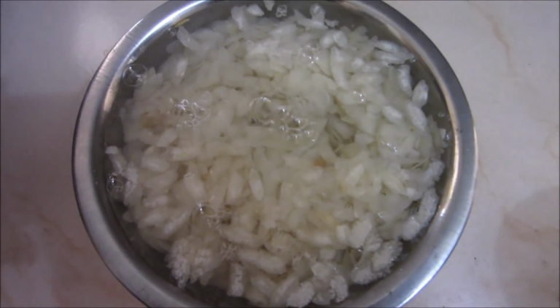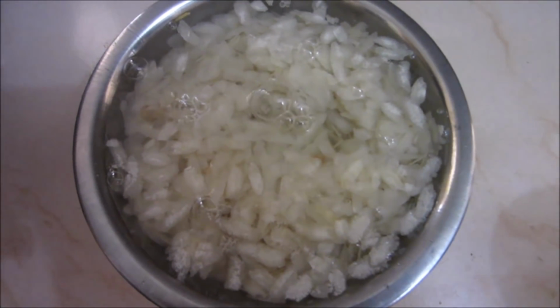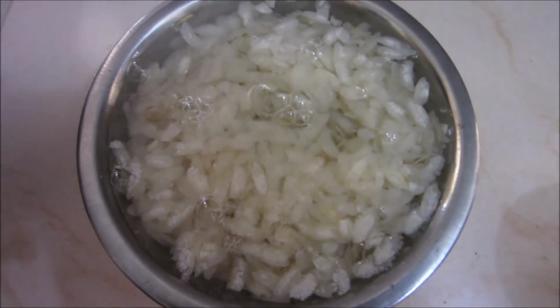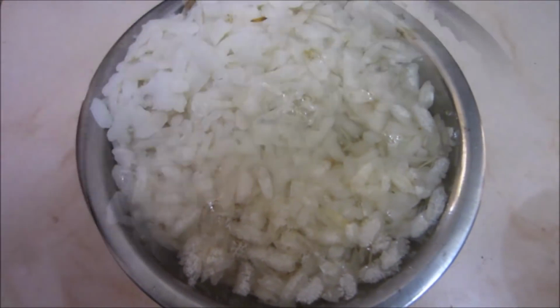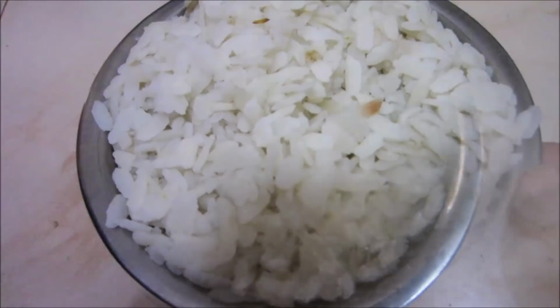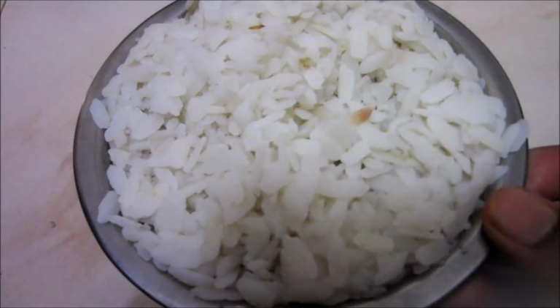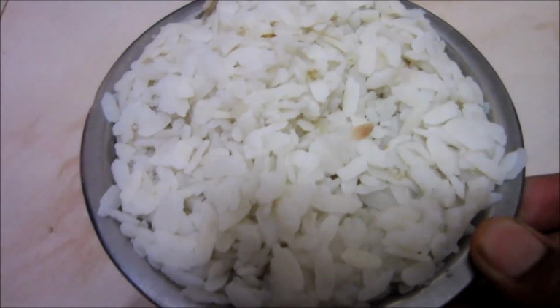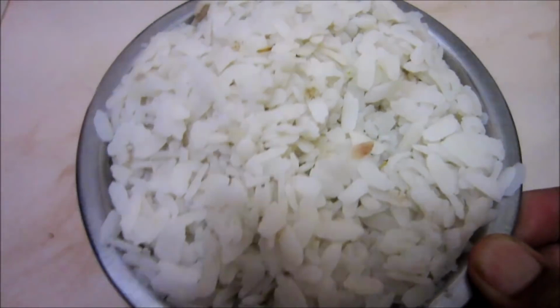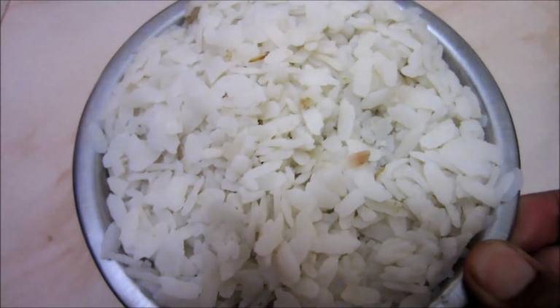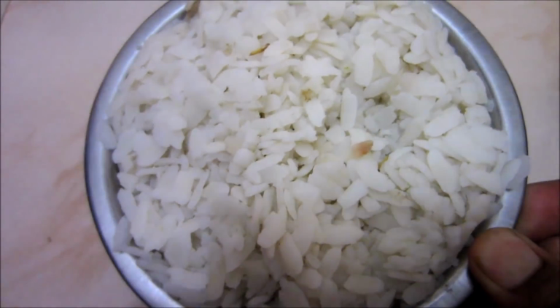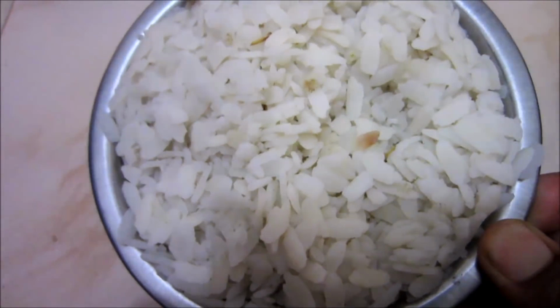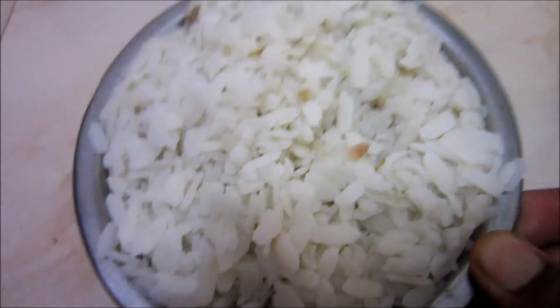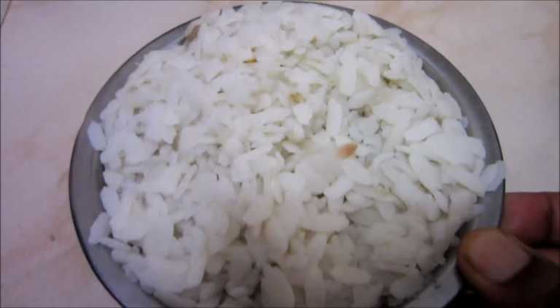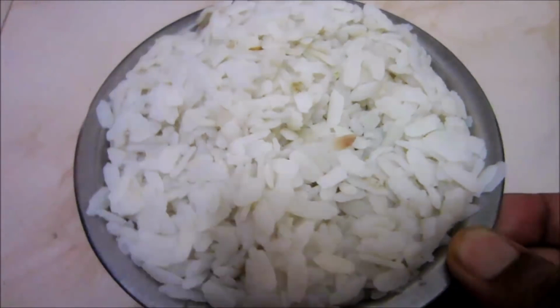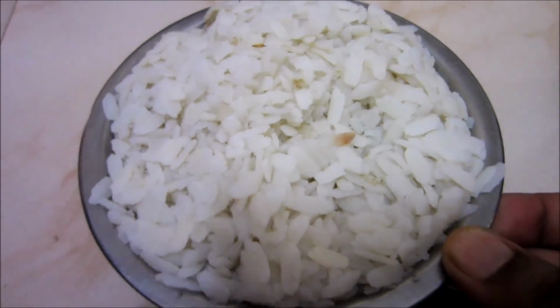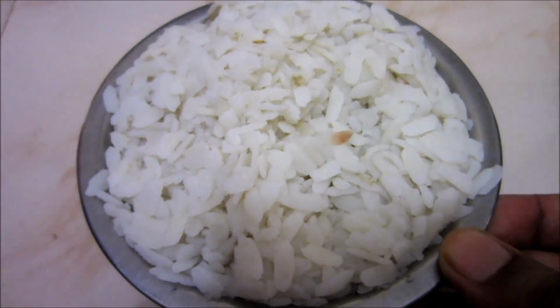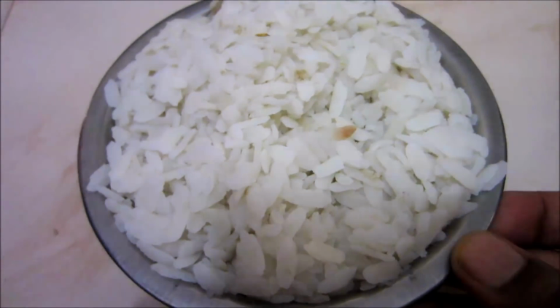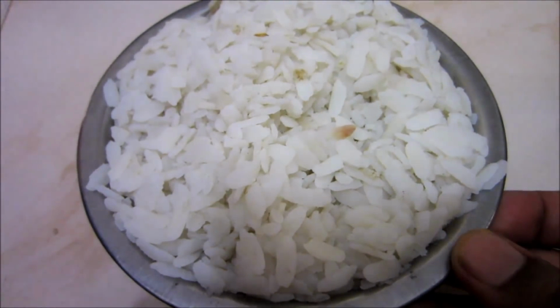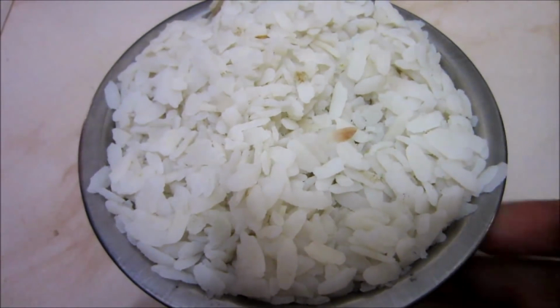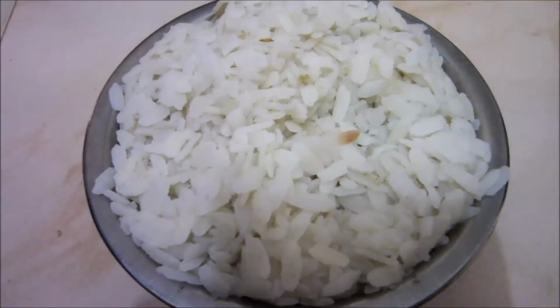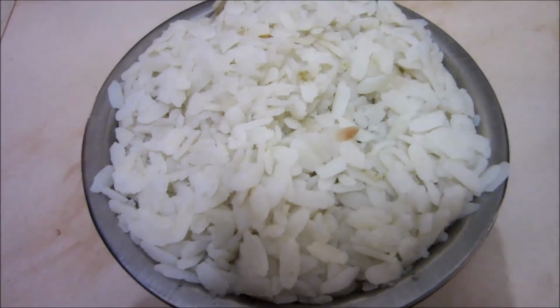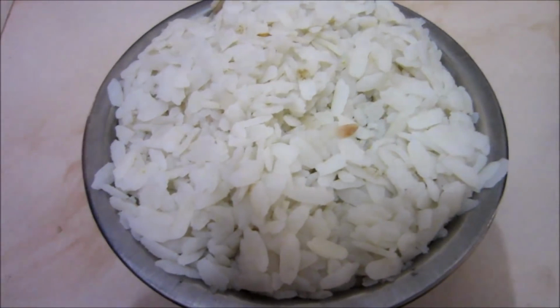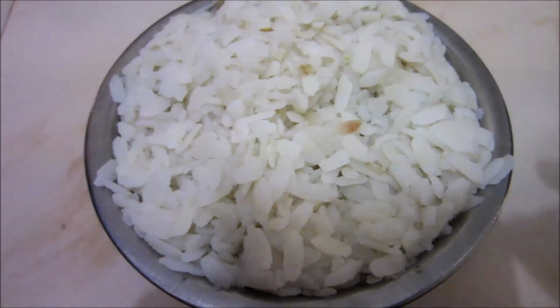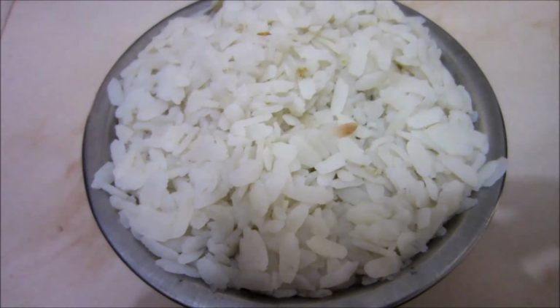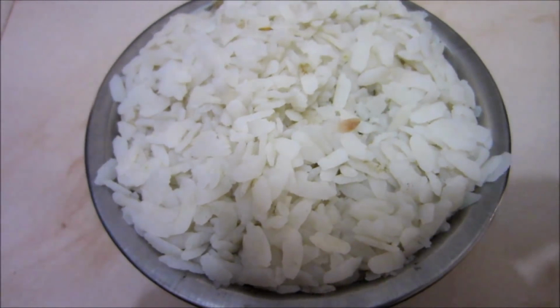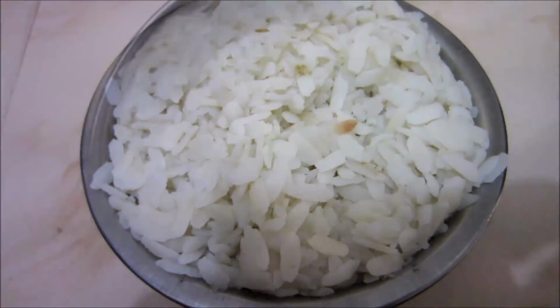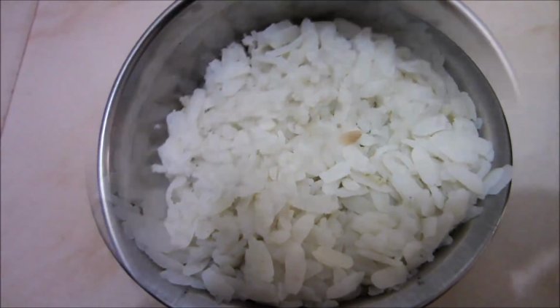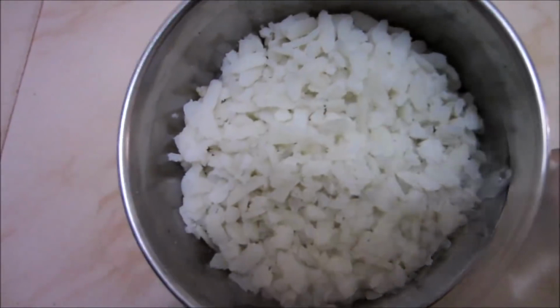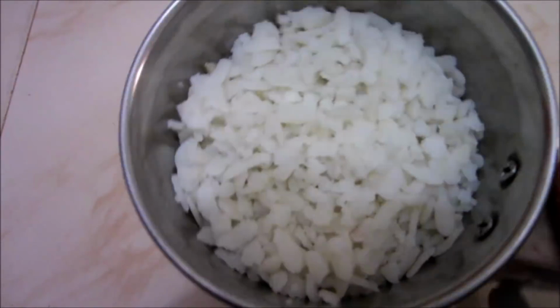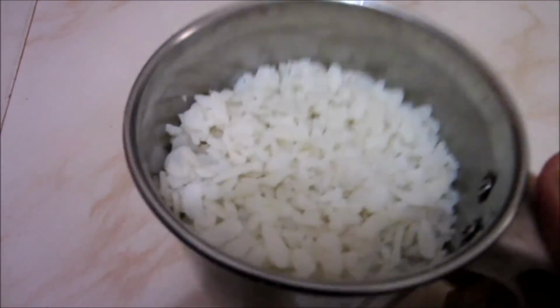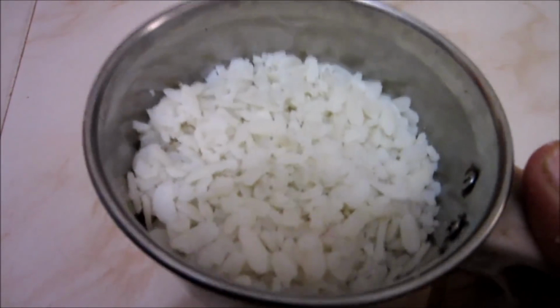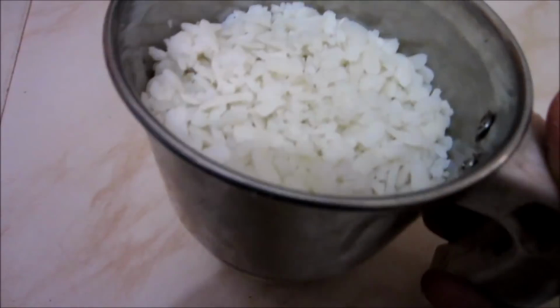We cook this dish. Let's cook this dish.